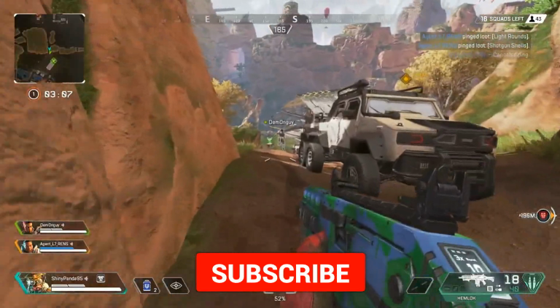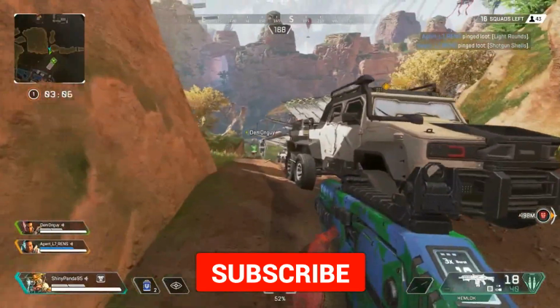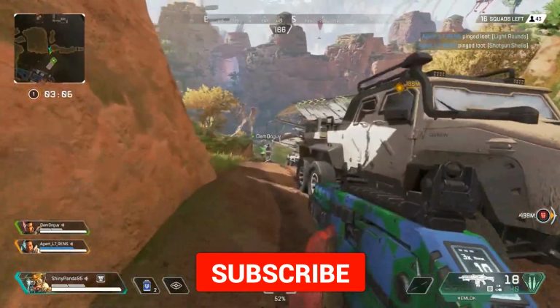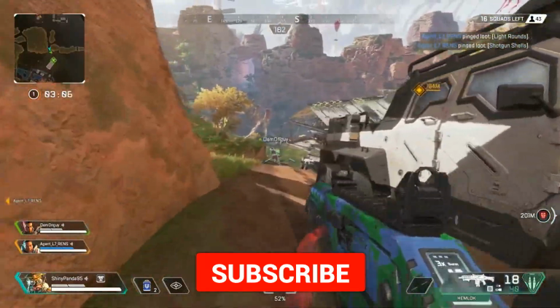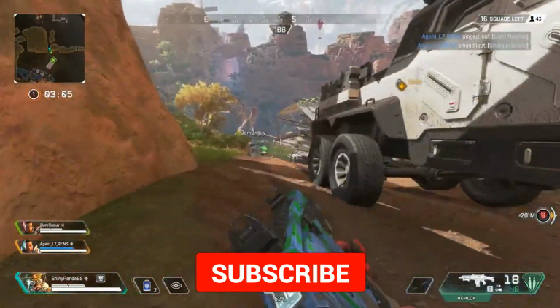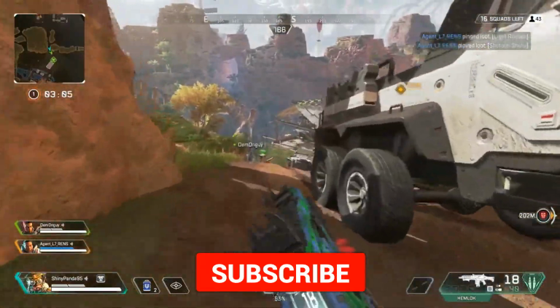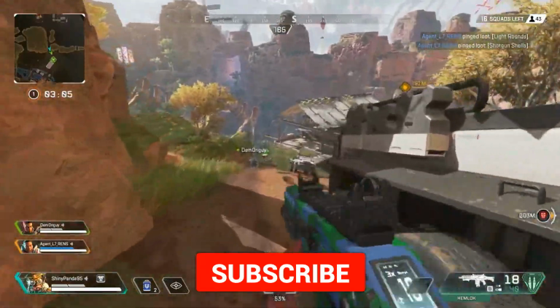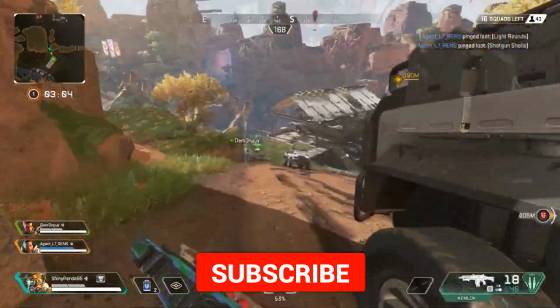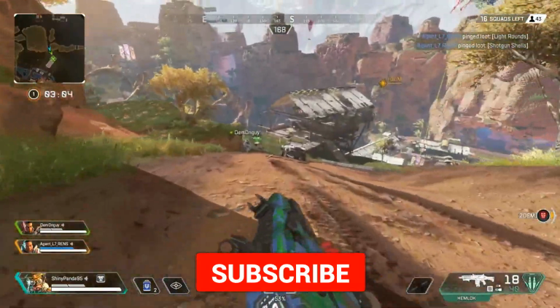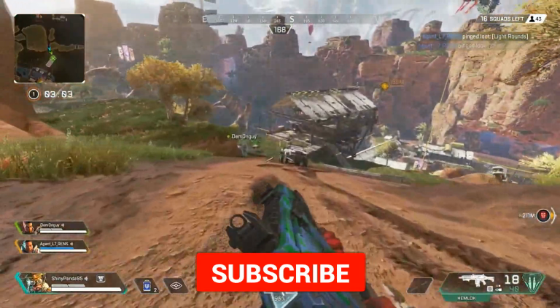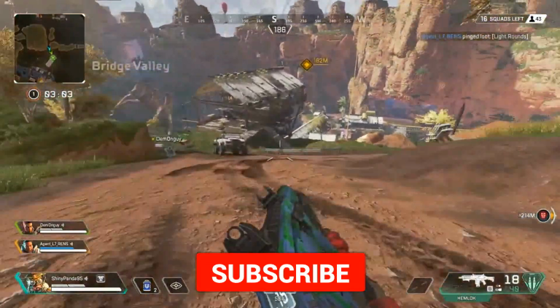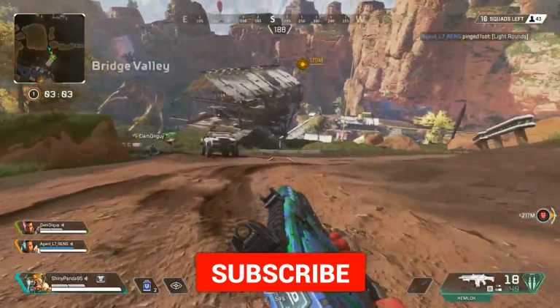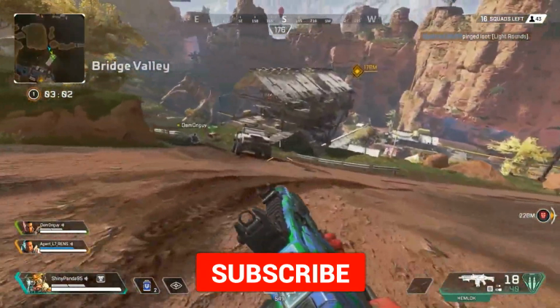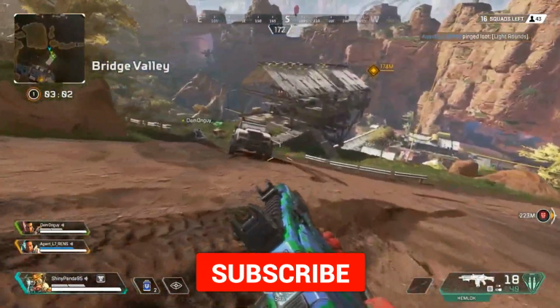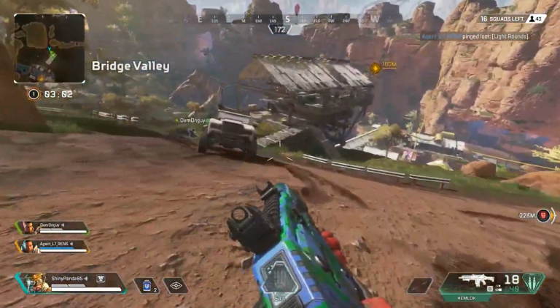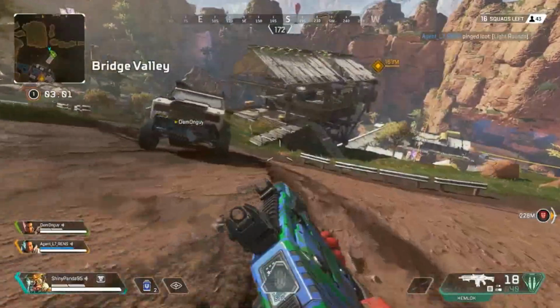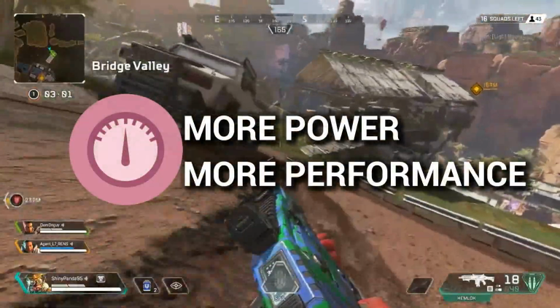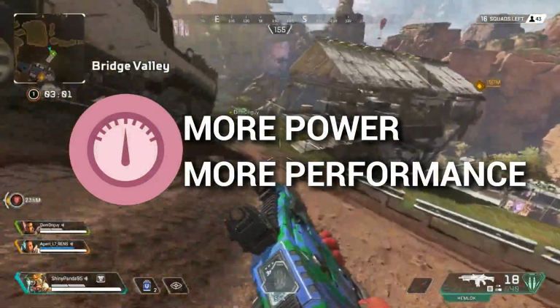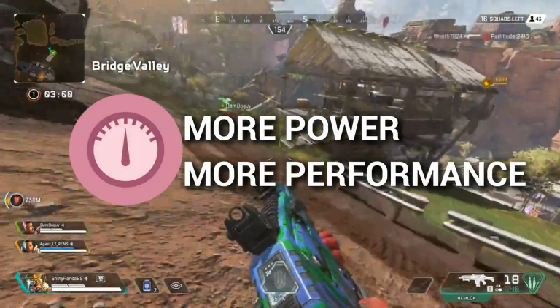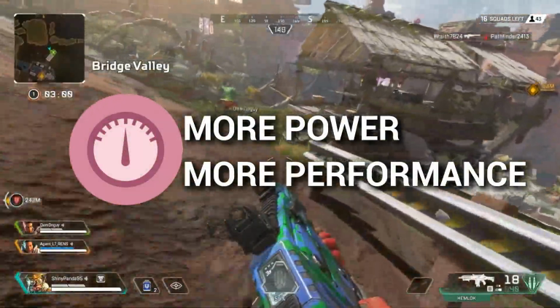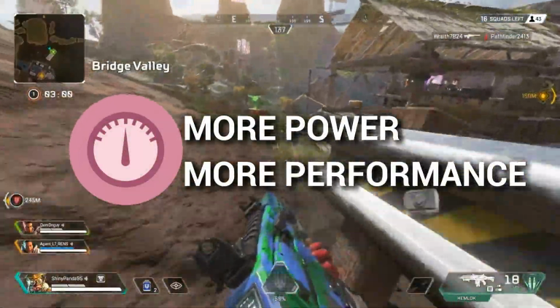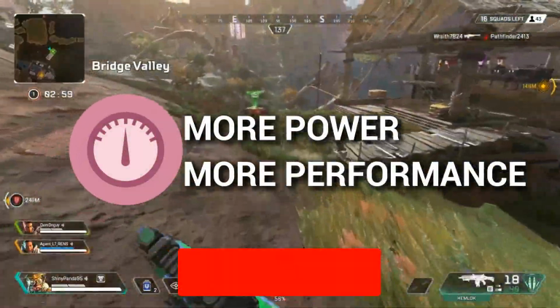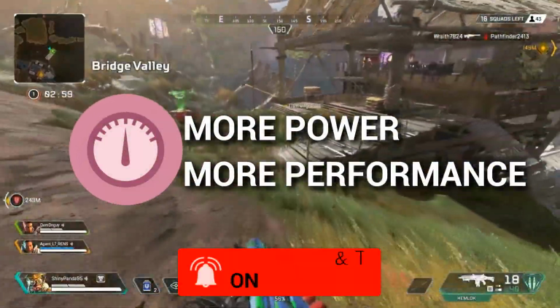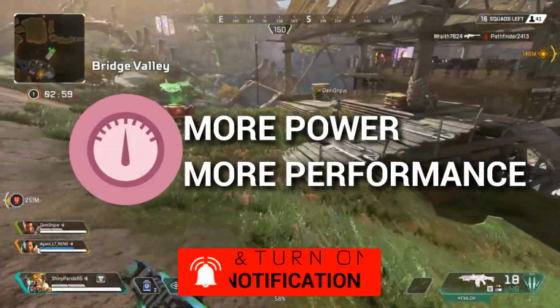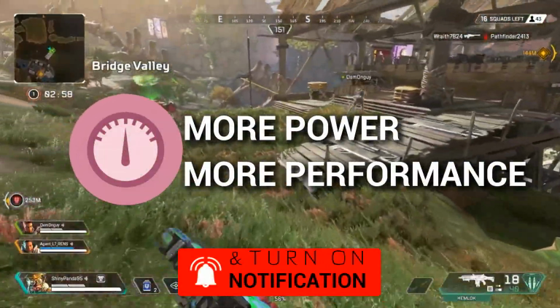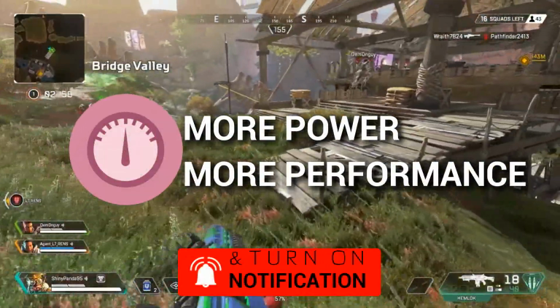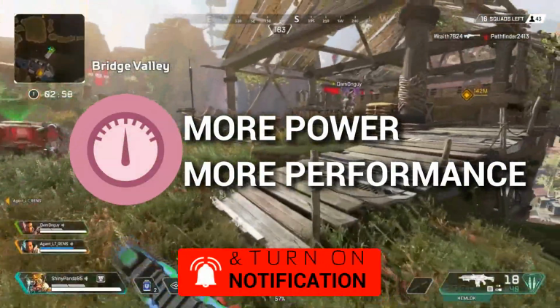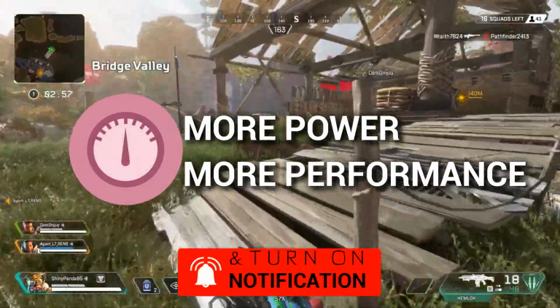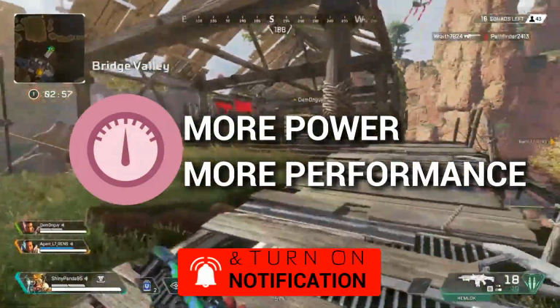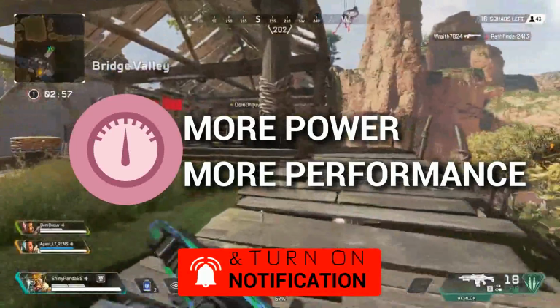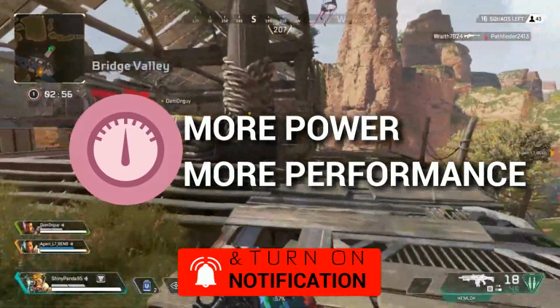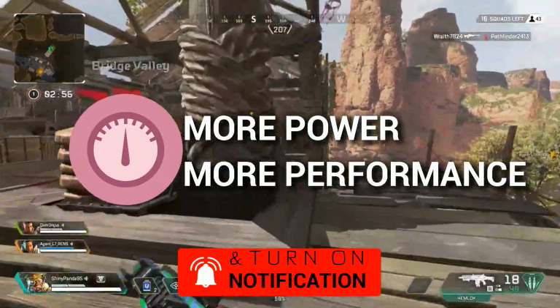Lower TDP will definitely reduce the performance of the GPU. In this case, they are using two different TDPs — one is 25W and one is 10W TDP. So it's very clear that 25W will definitely perform way better than 10W TDP.